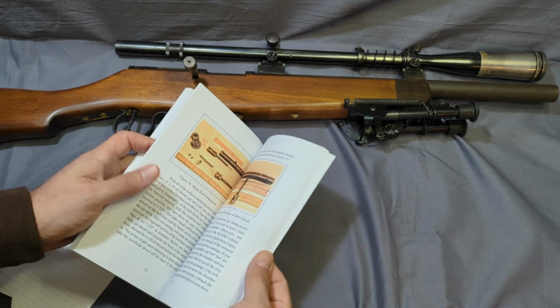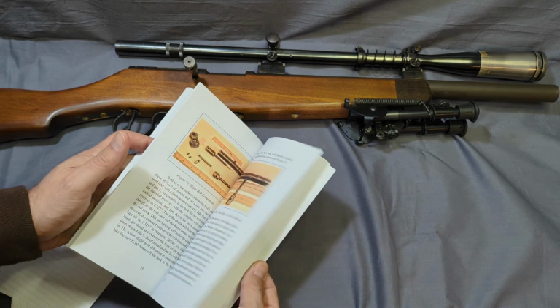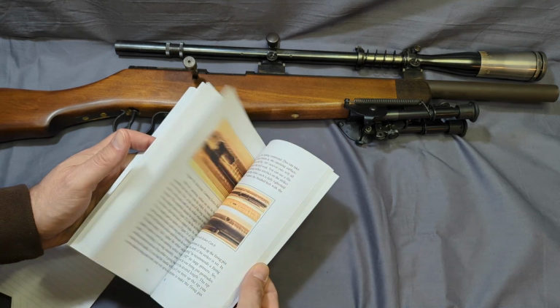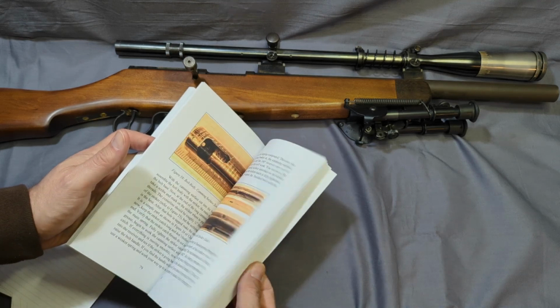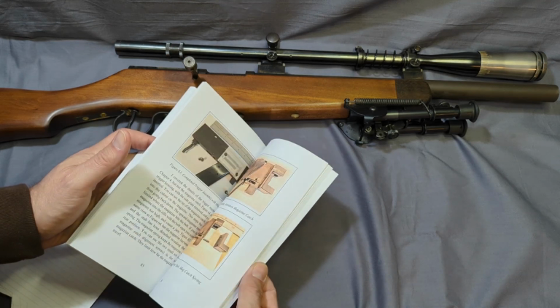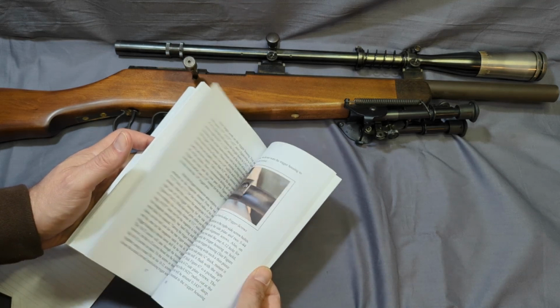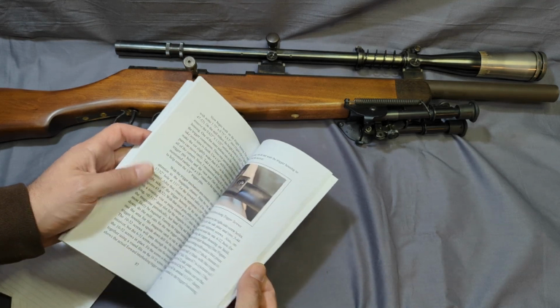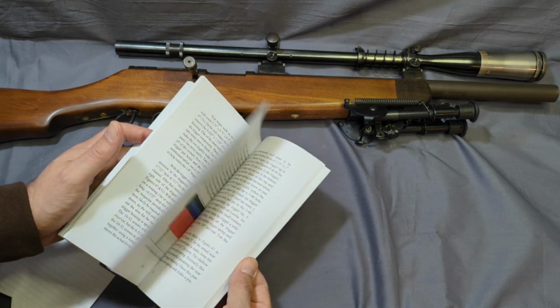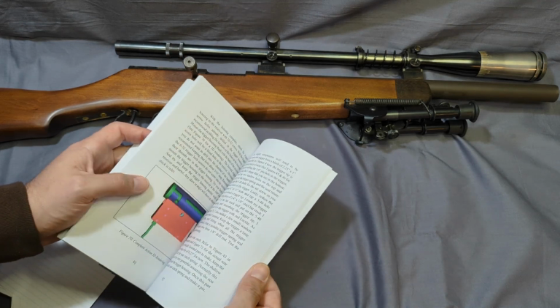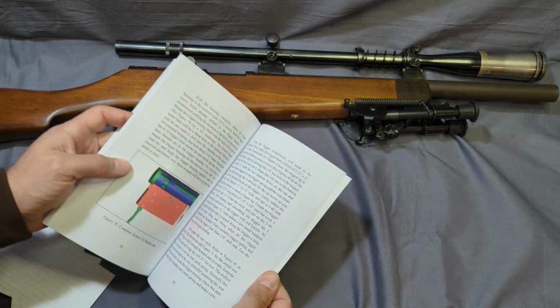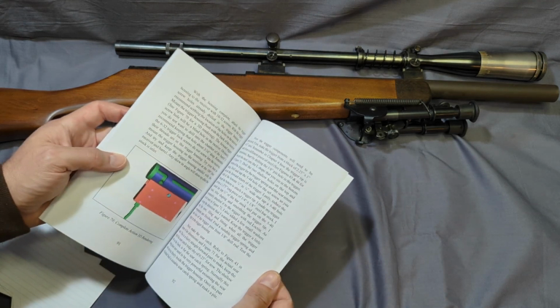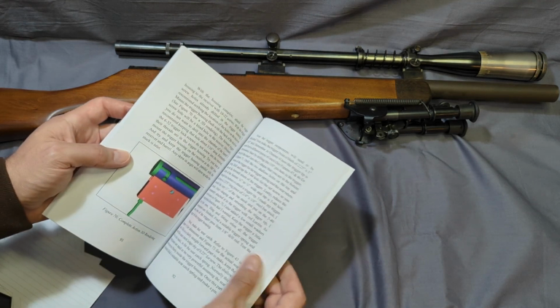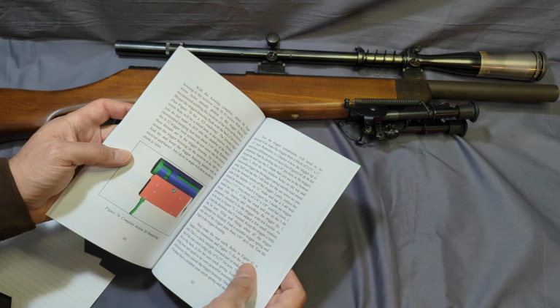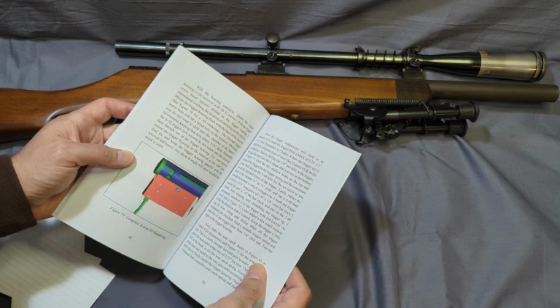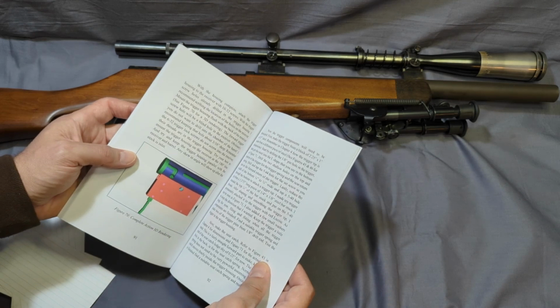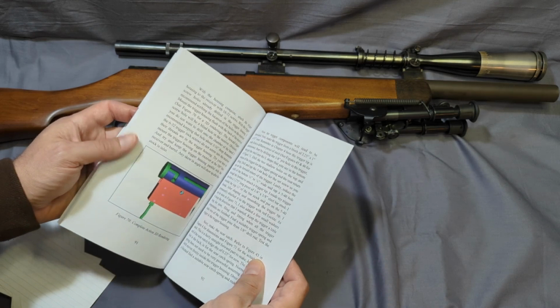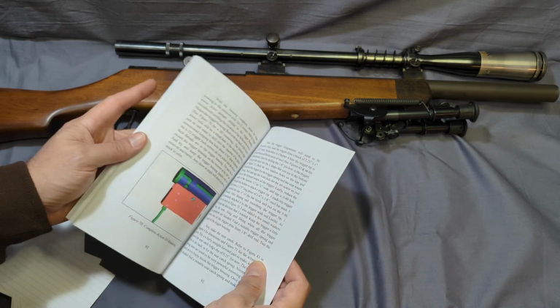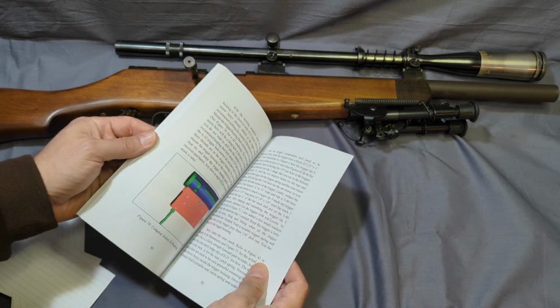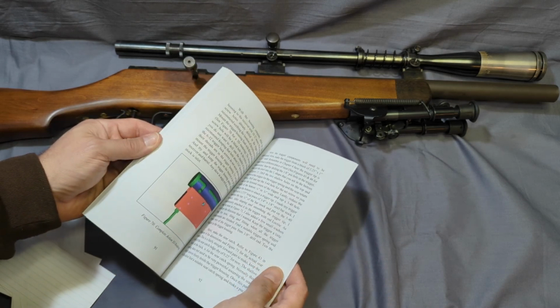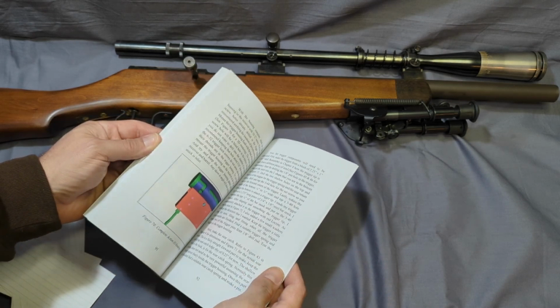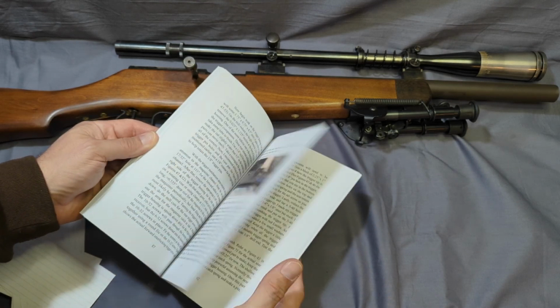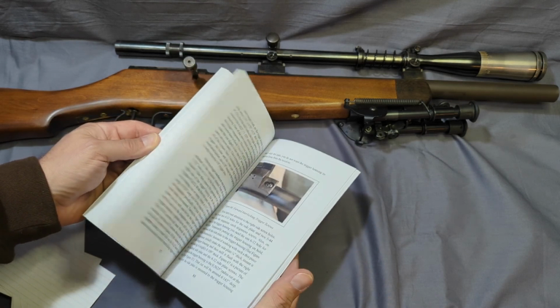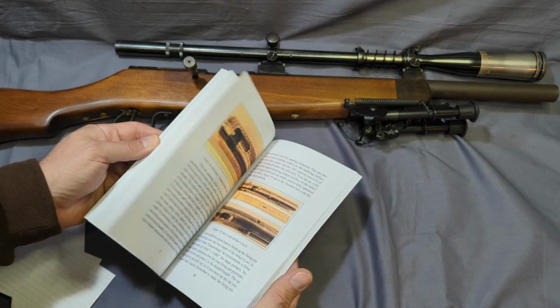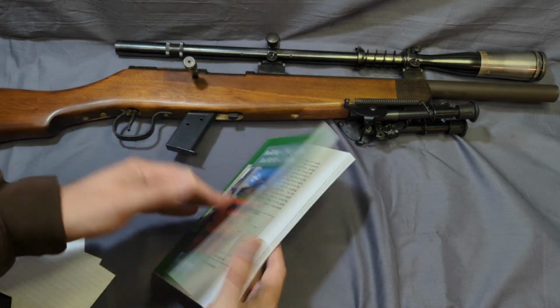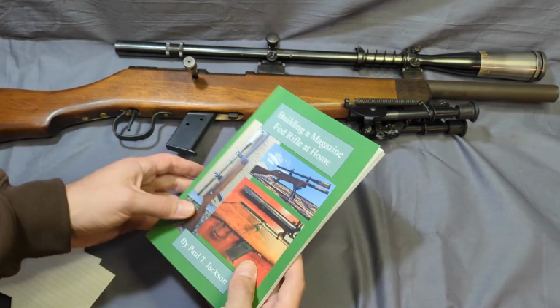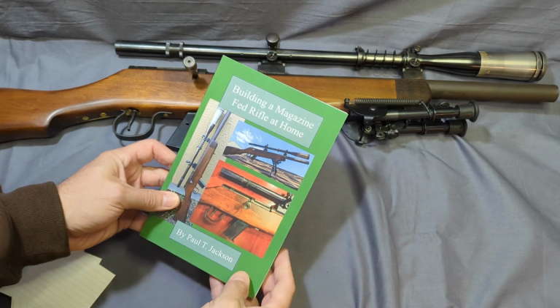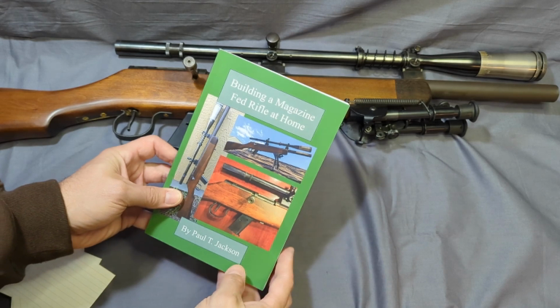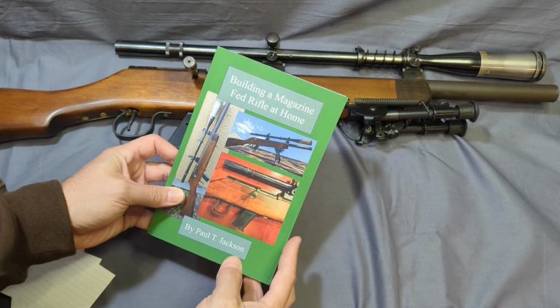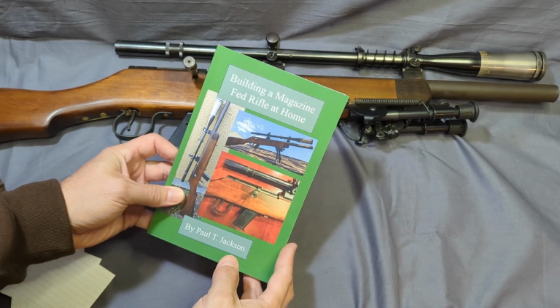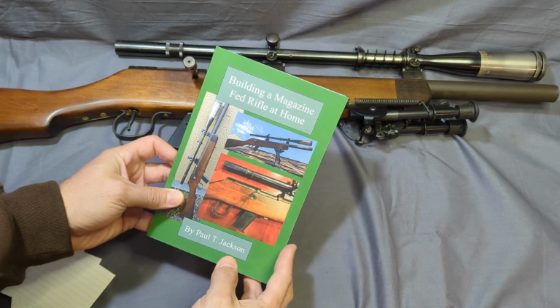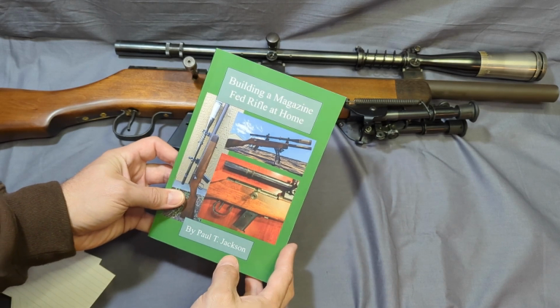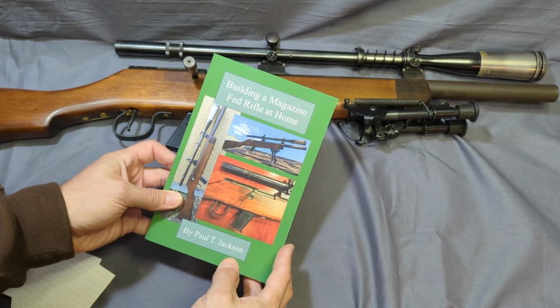It was a fun book to write. It was fun to get back into this gun — I do enjoy it, I shoot it a lot. There'll be a link below, or you can just search for the title on Amazon: Building a Magazine-Fed Rifle at Home.